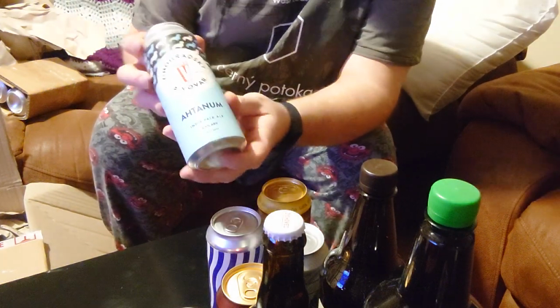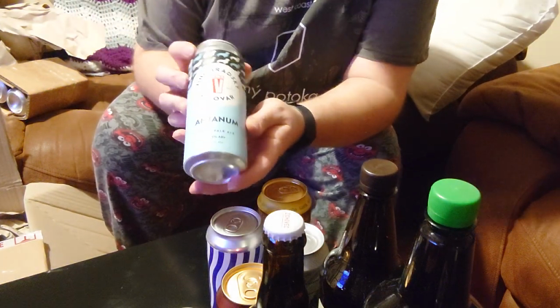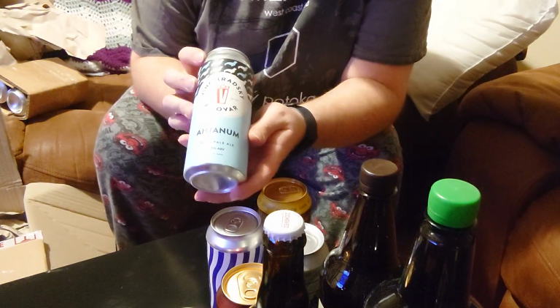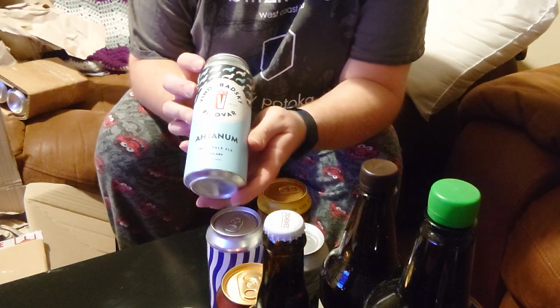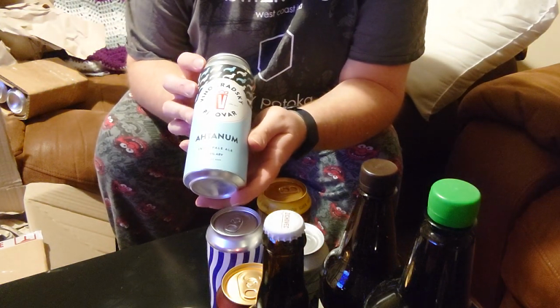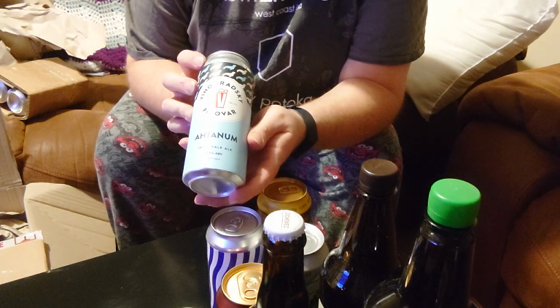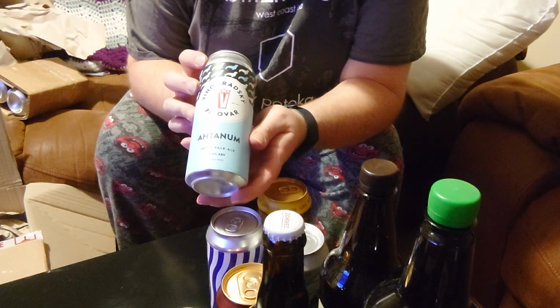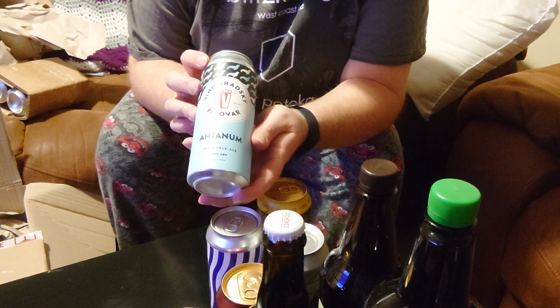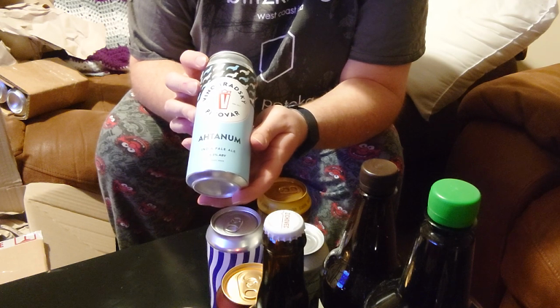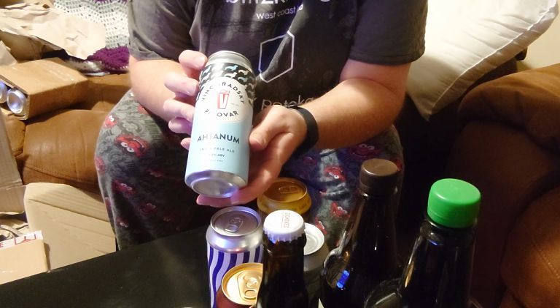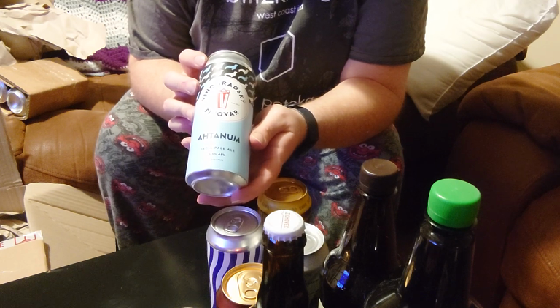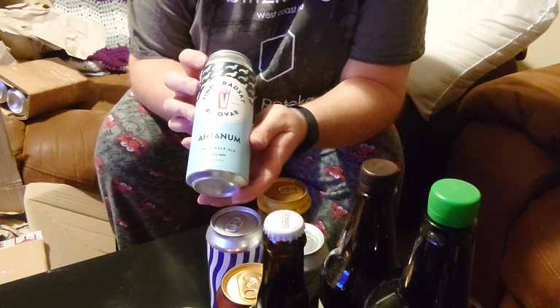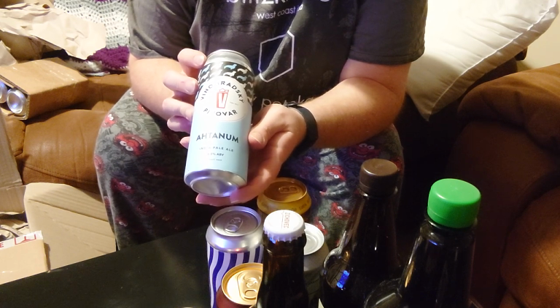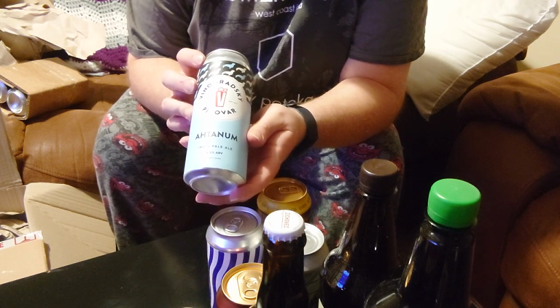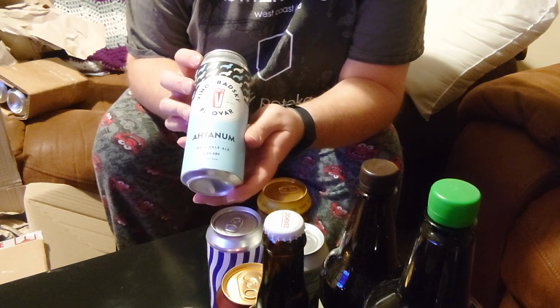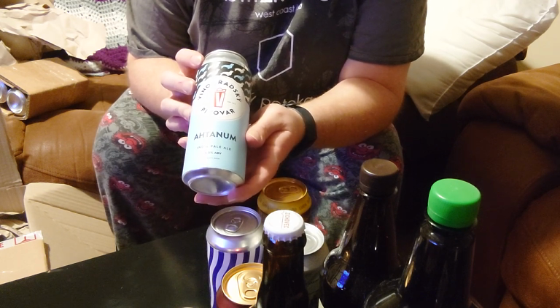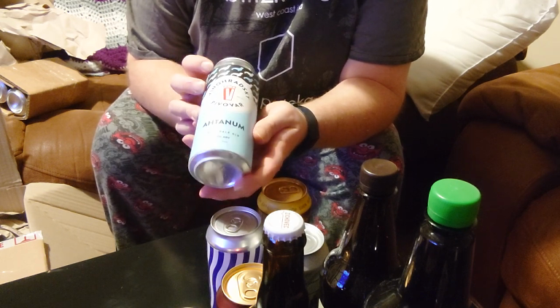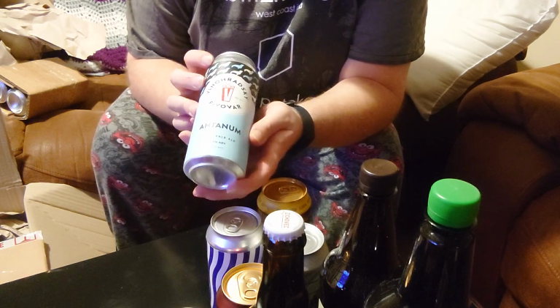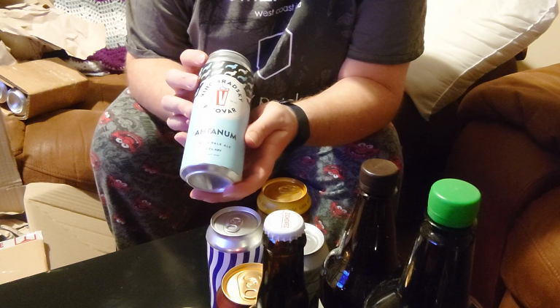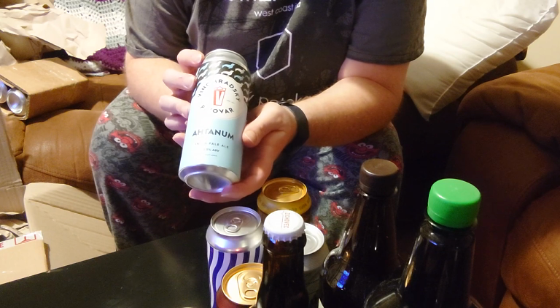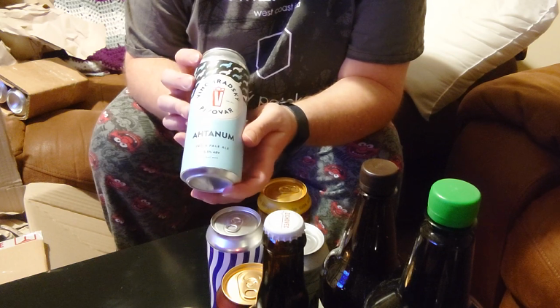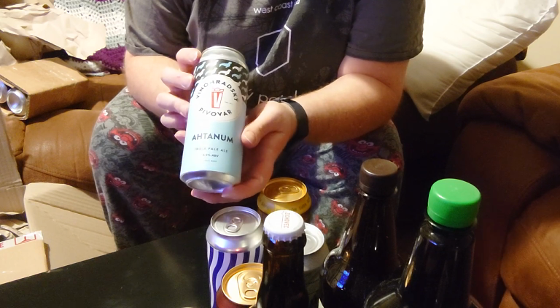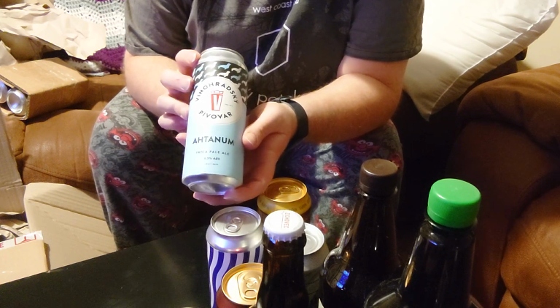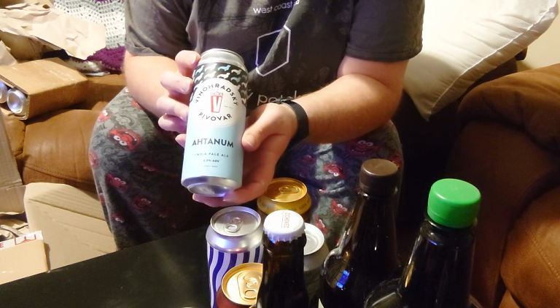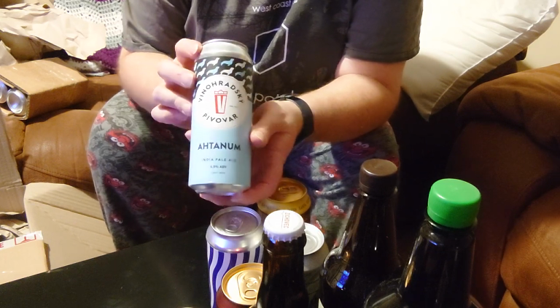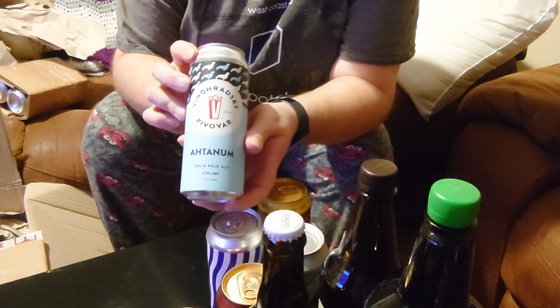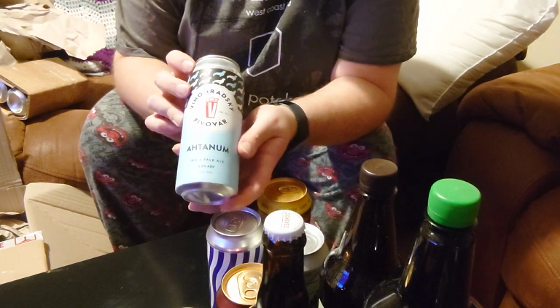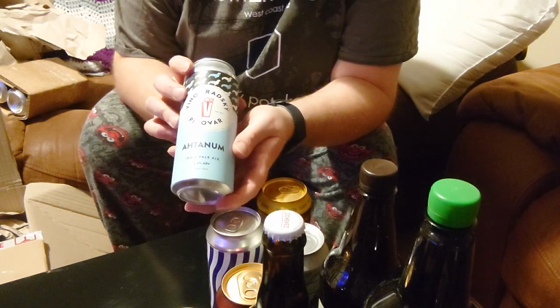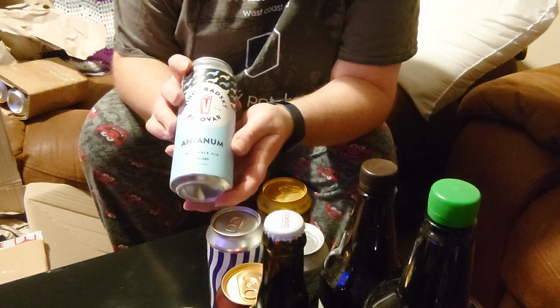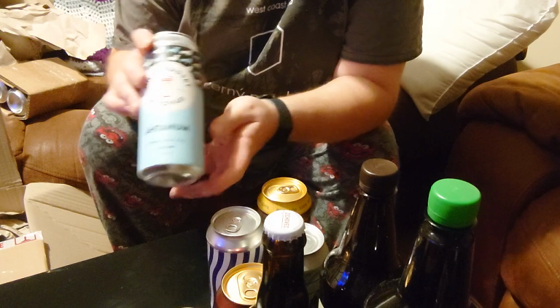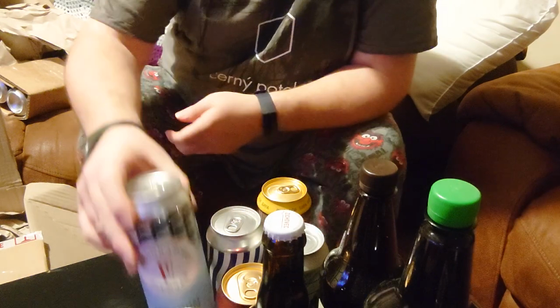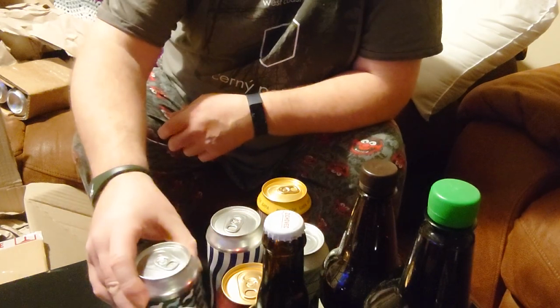Vatislavski Pivova. Athanum India Pale Ale. I like India Pale Ale — I've had good beers from Vatislavski in the past. Six and a half percent IPA.